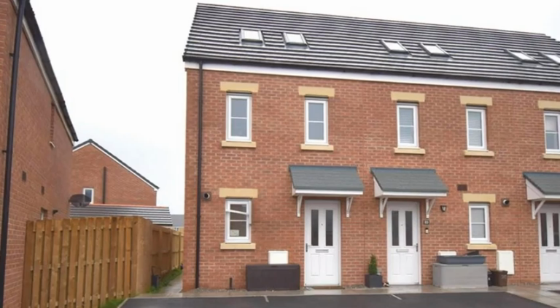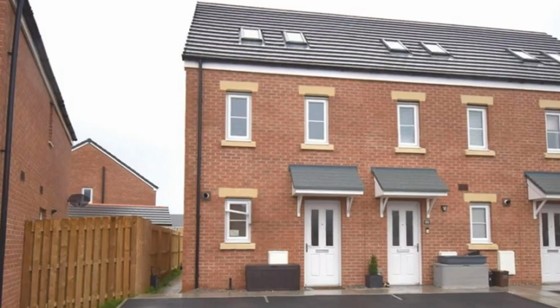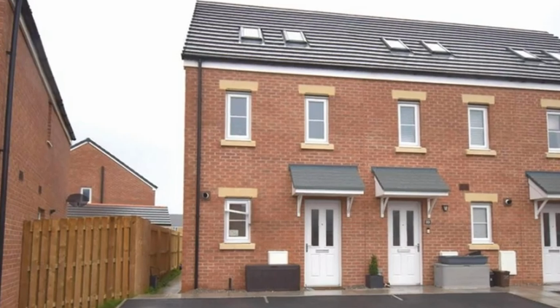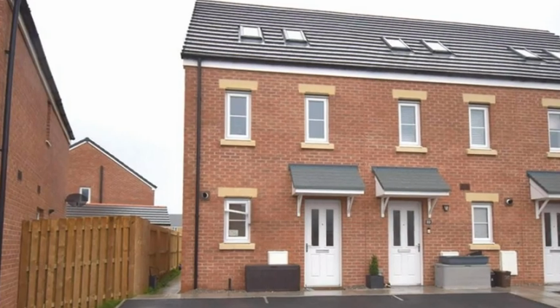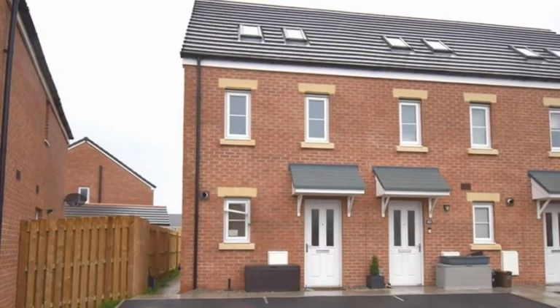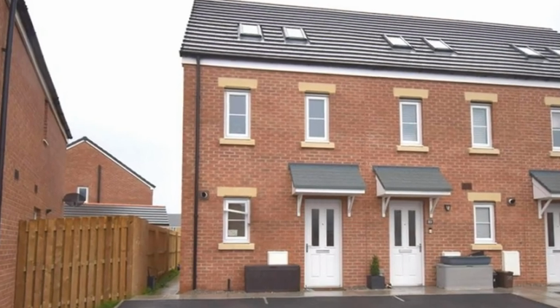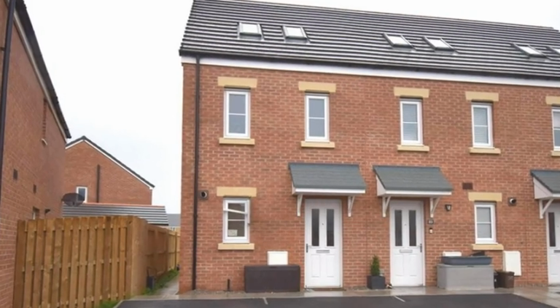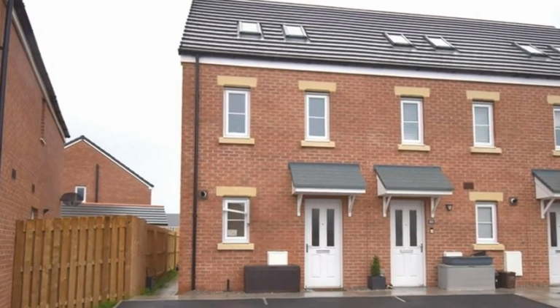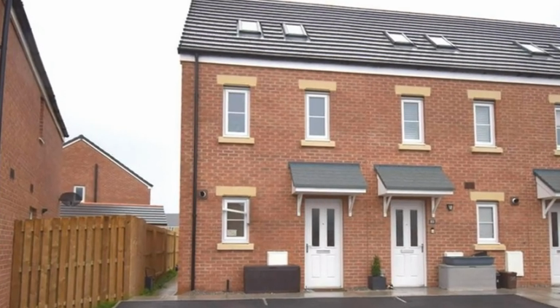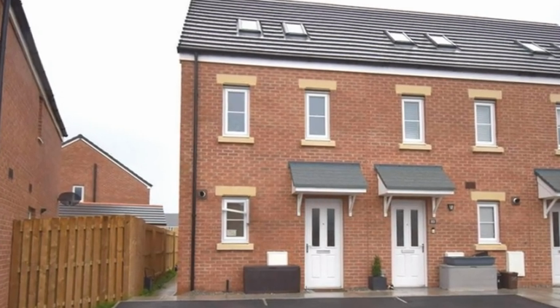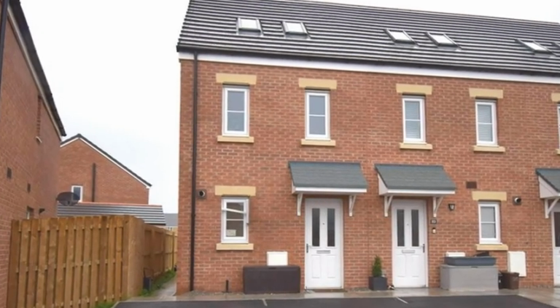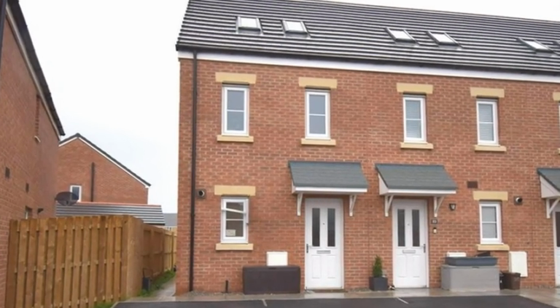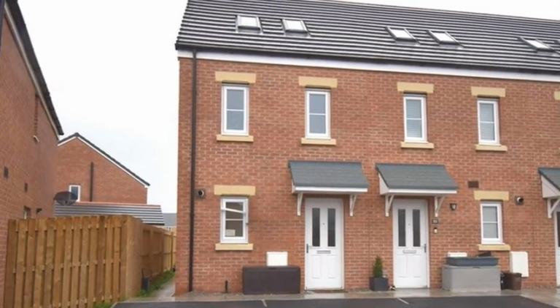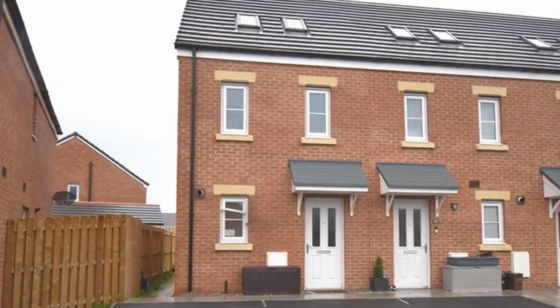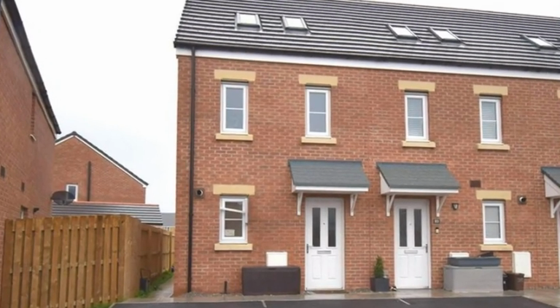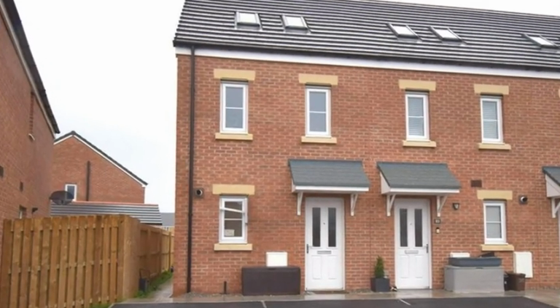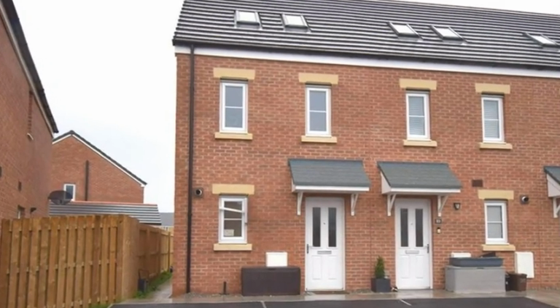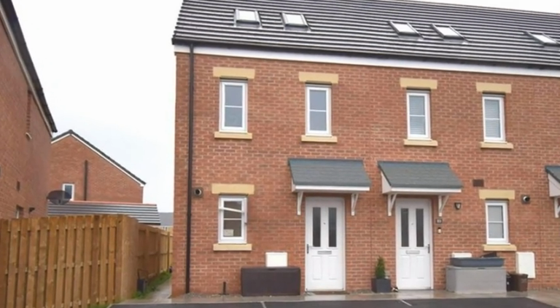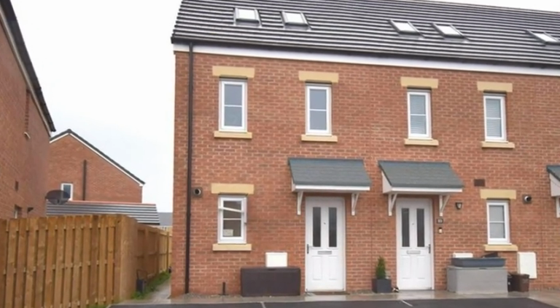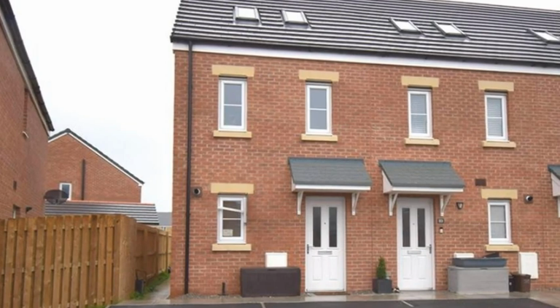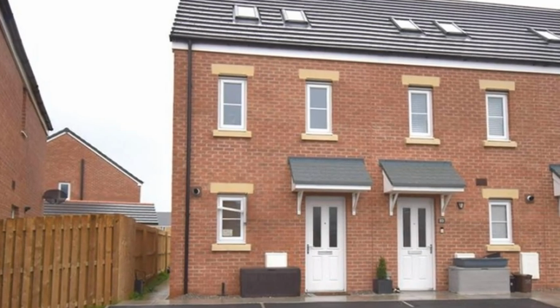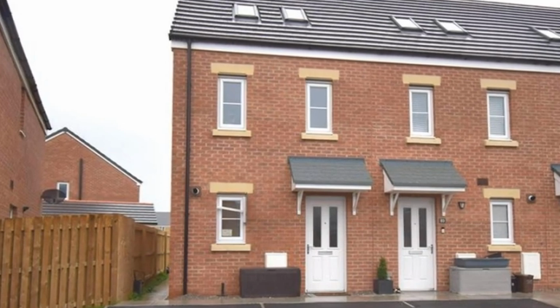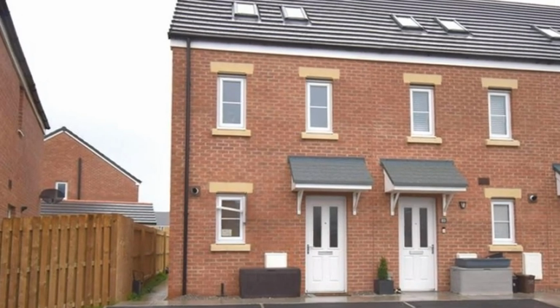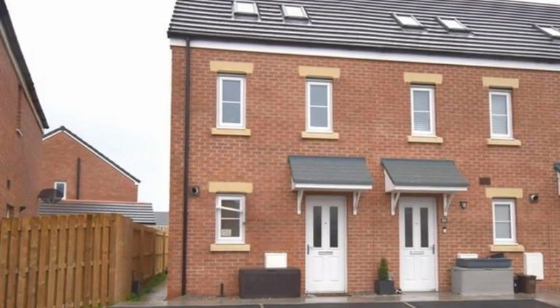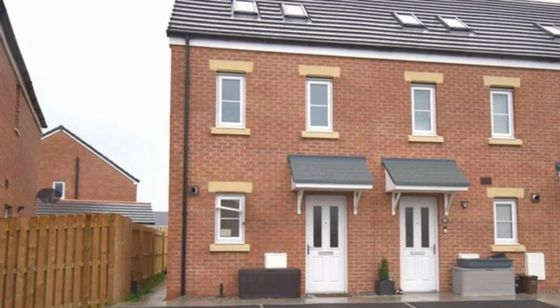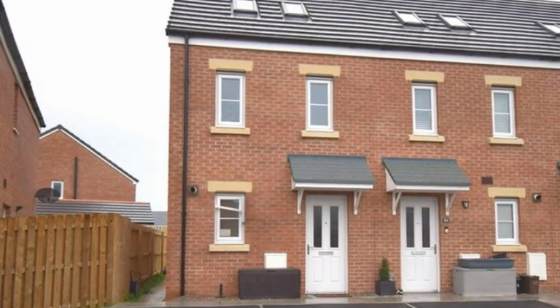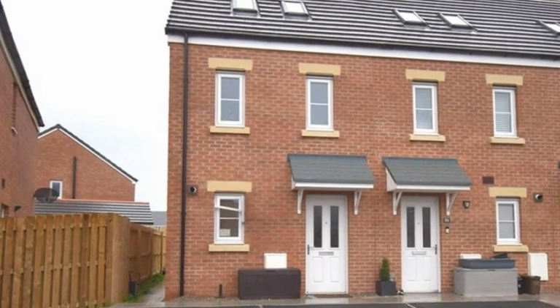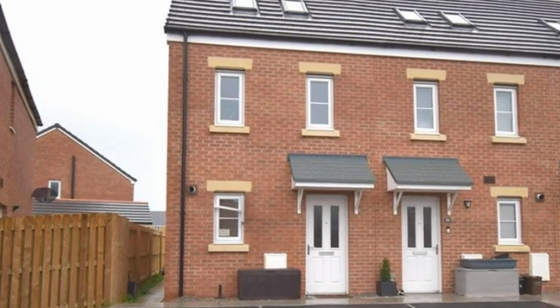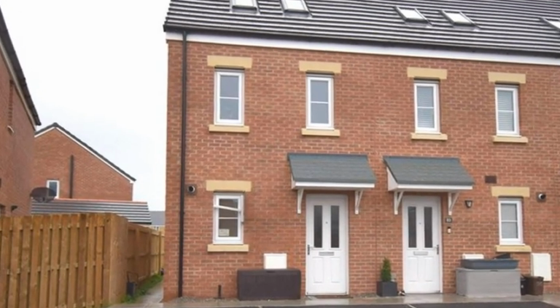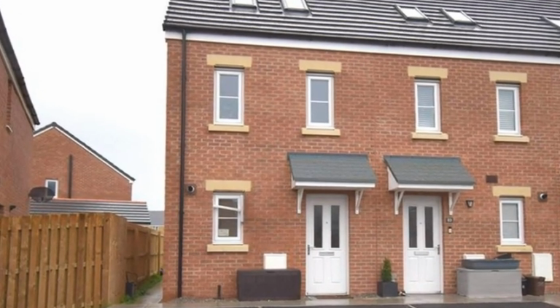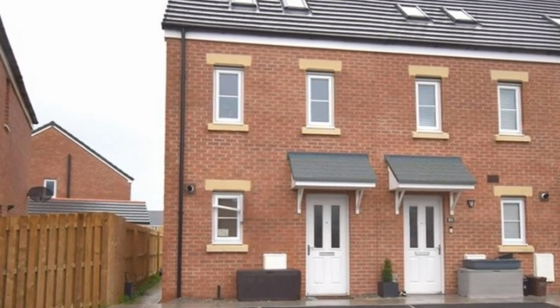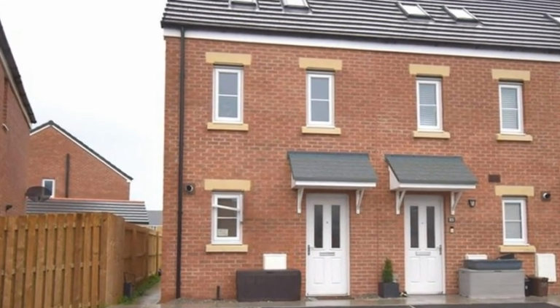This impressive three-bedroom end of terrace house is situated within a new estate, a short distance from Bridgen Town Centre.